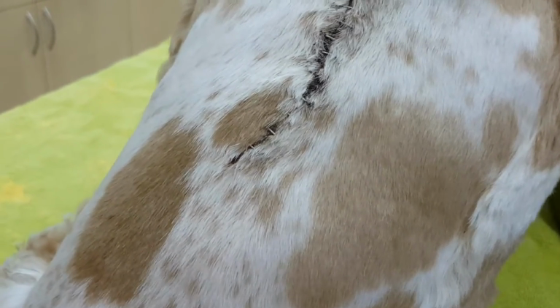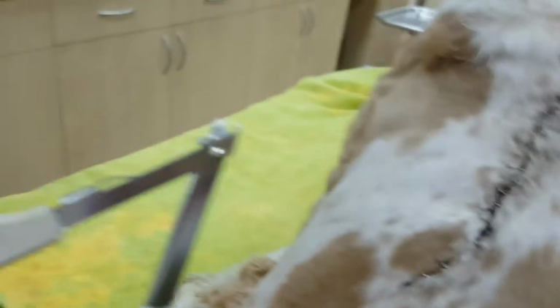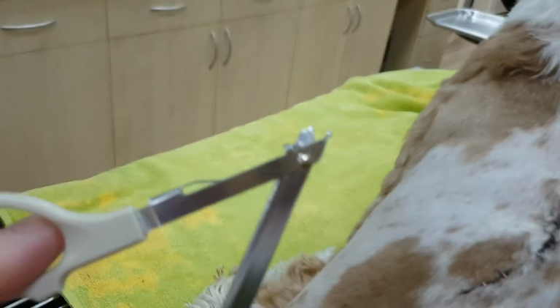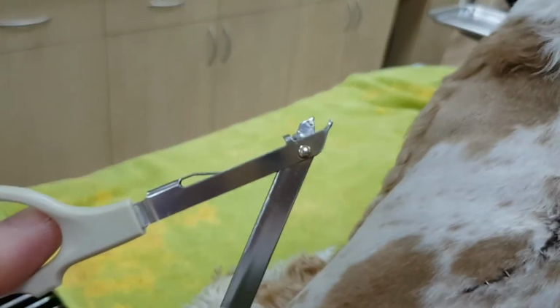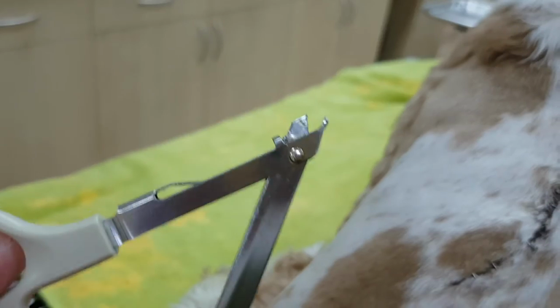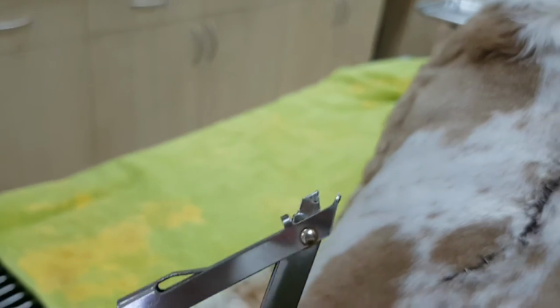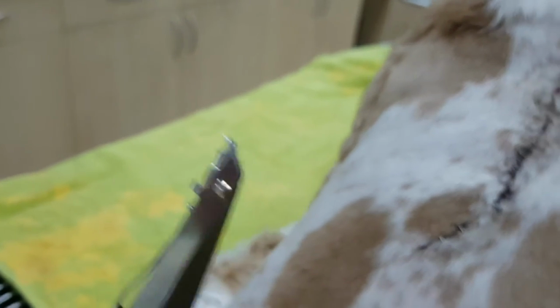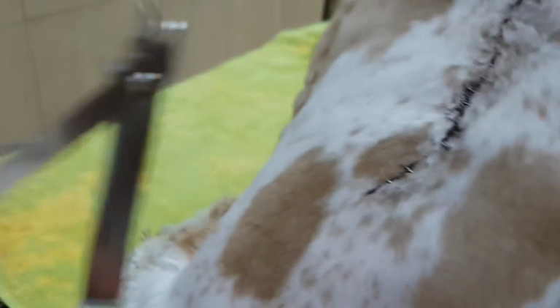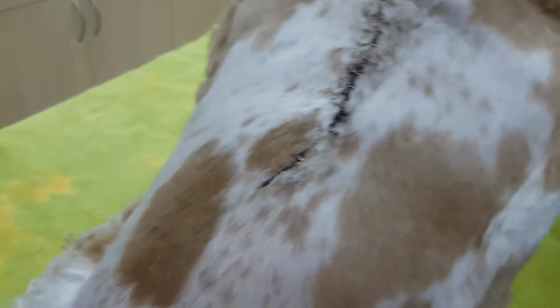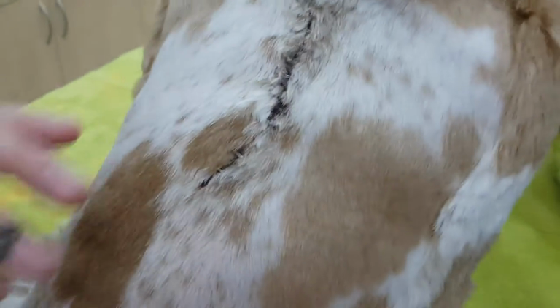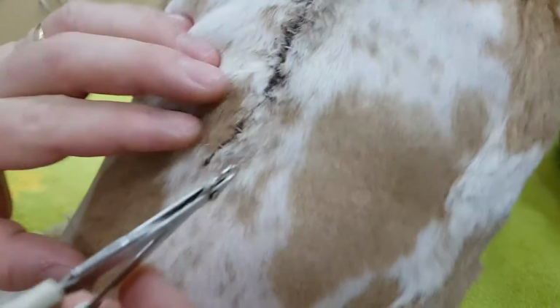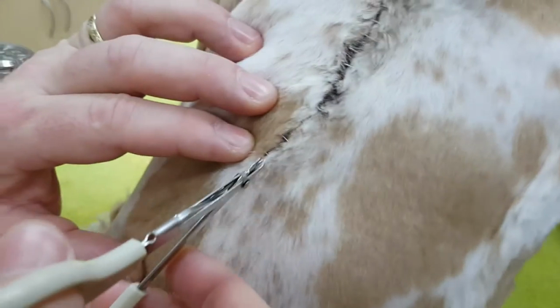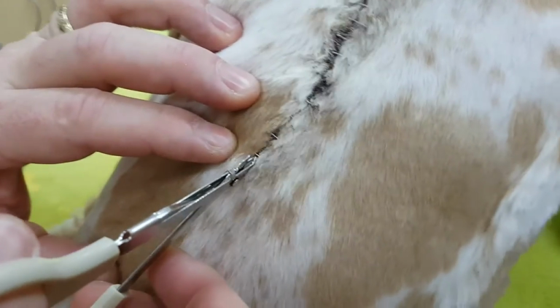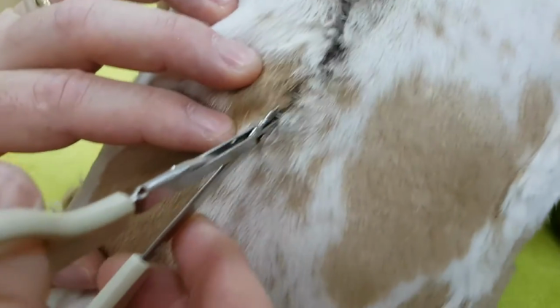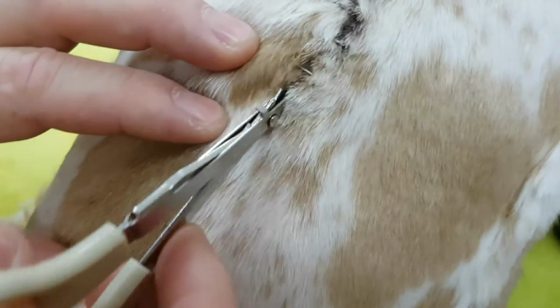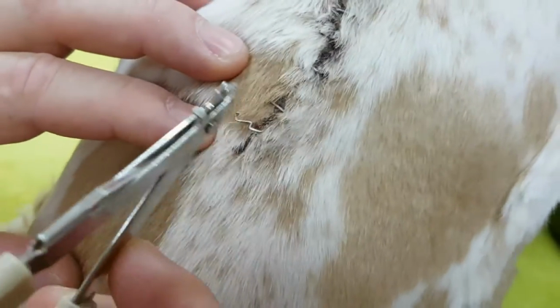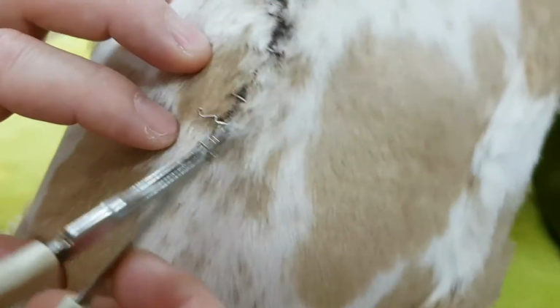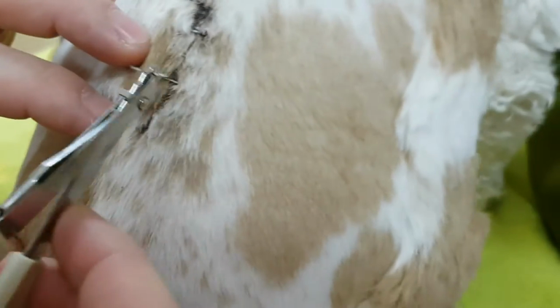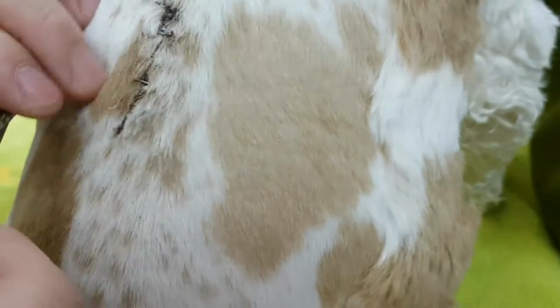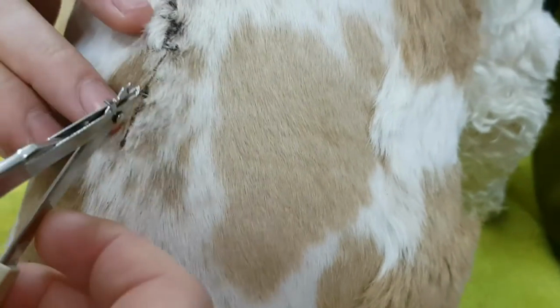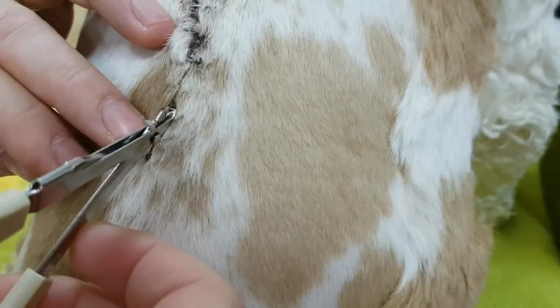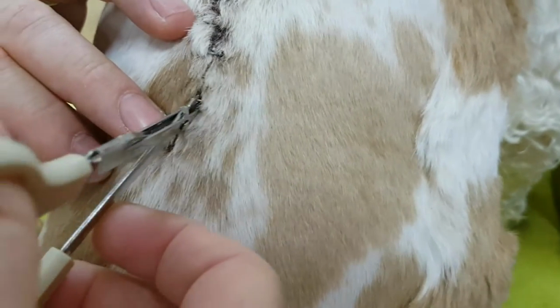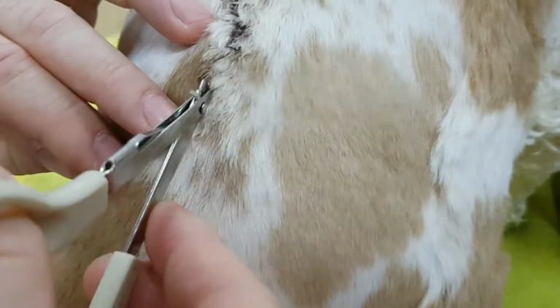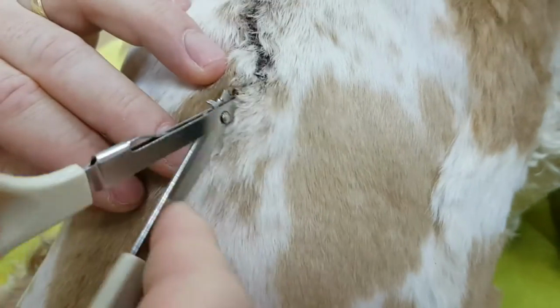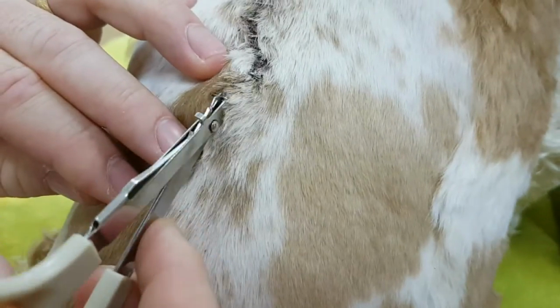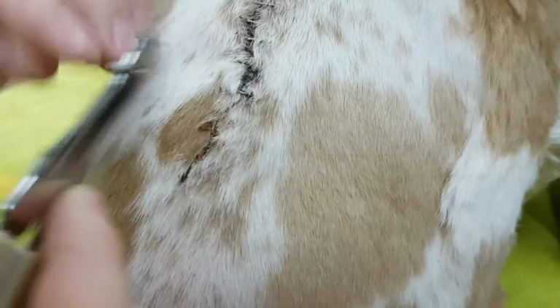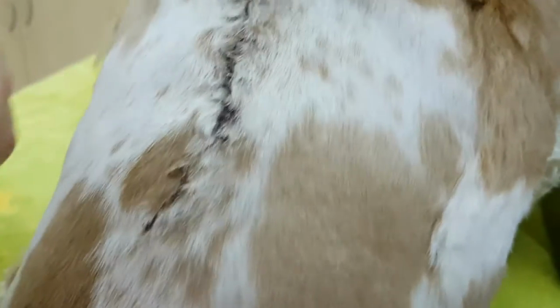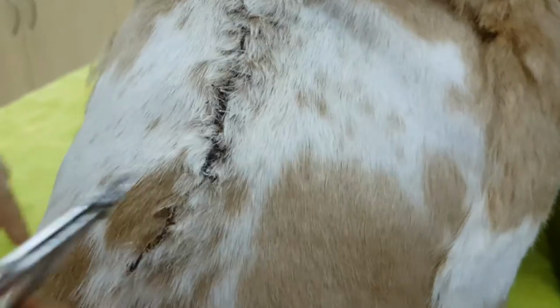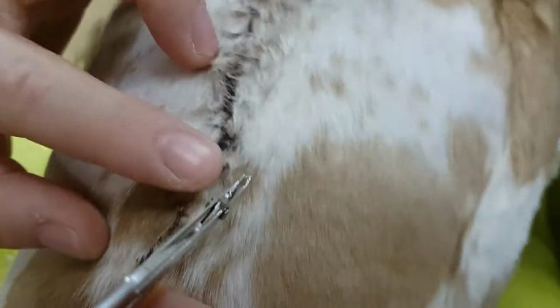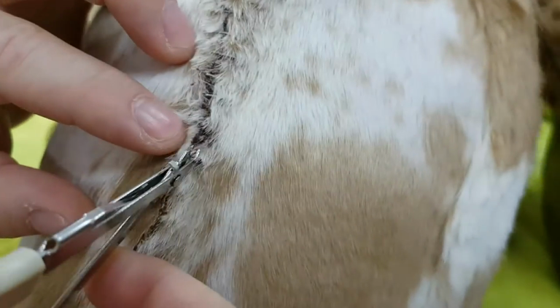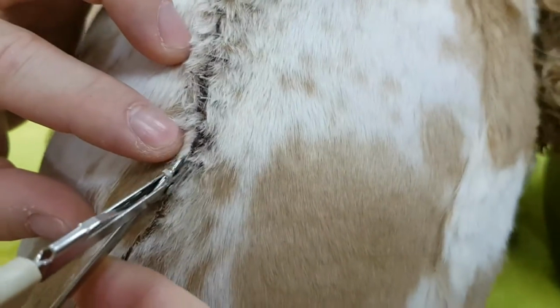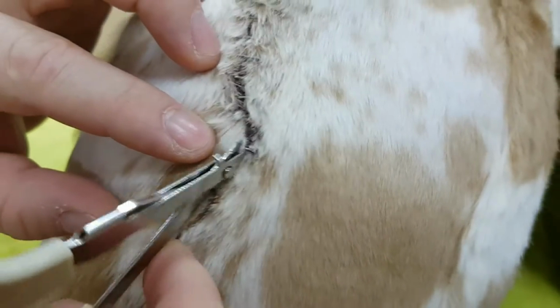There we go, that's the tool. You can't use scissors. See how it just flips it all up like that? Next one. See? Barney, you don't seem to mind, do you?